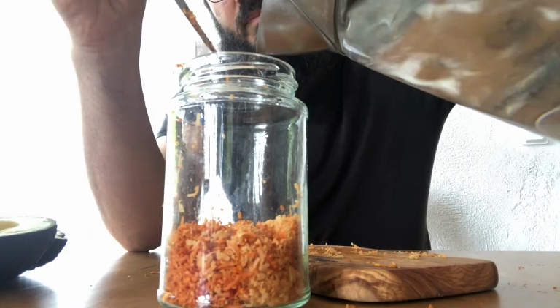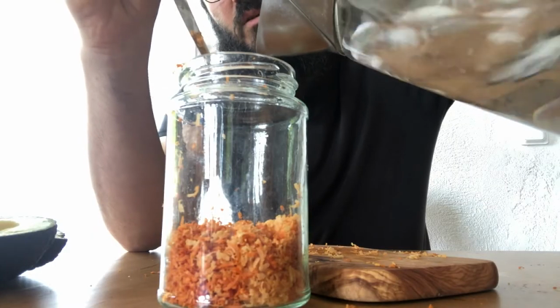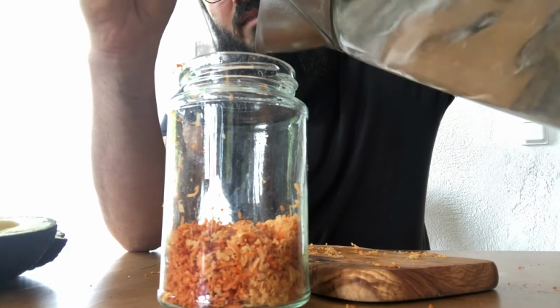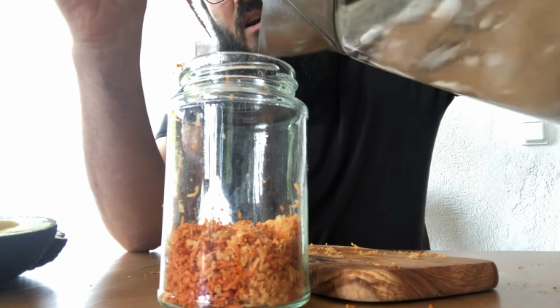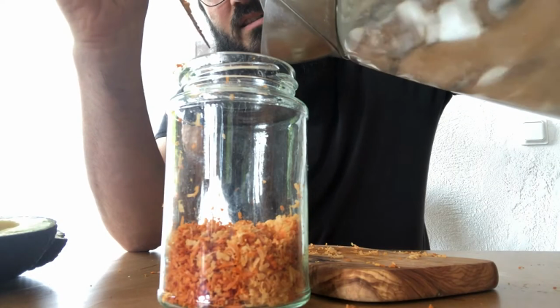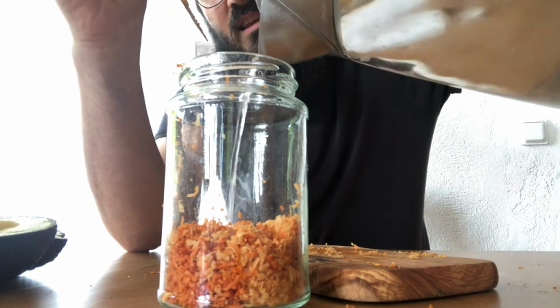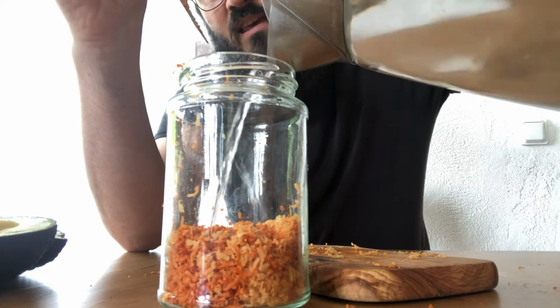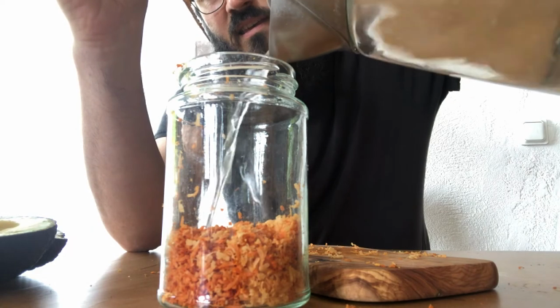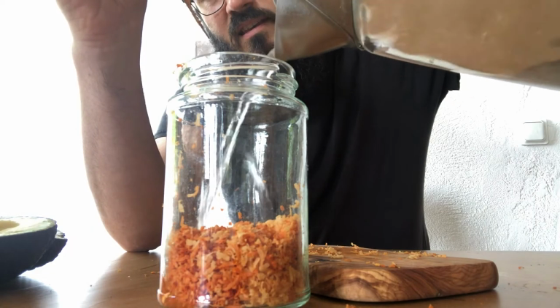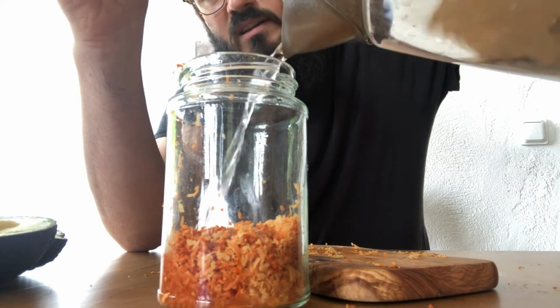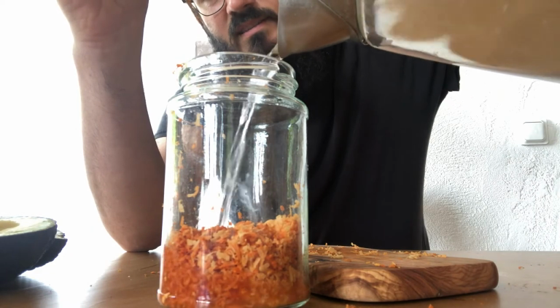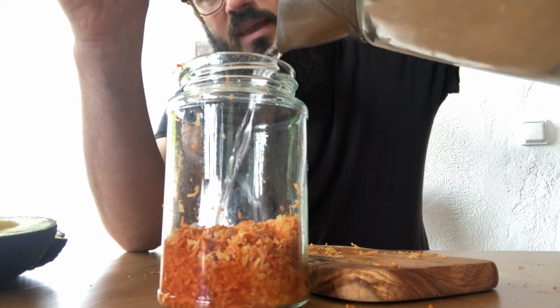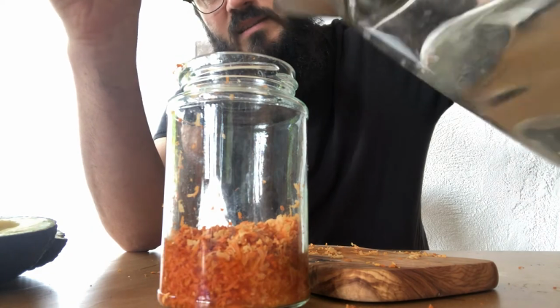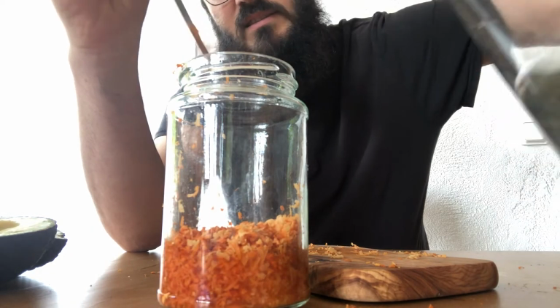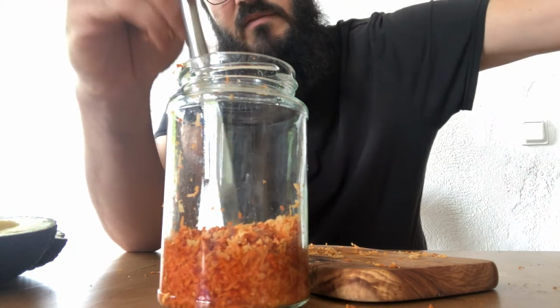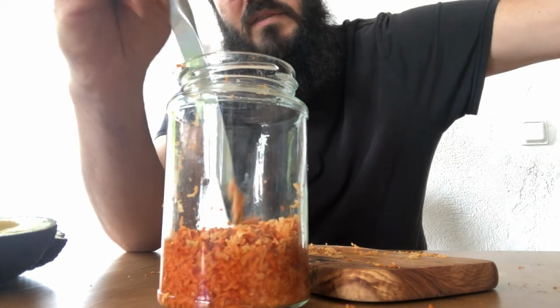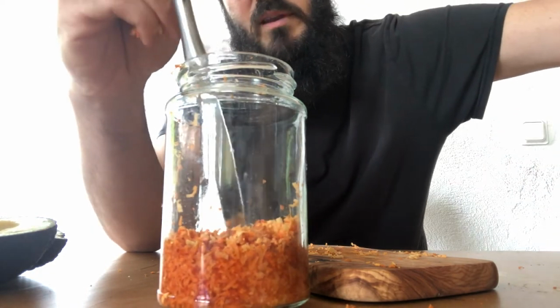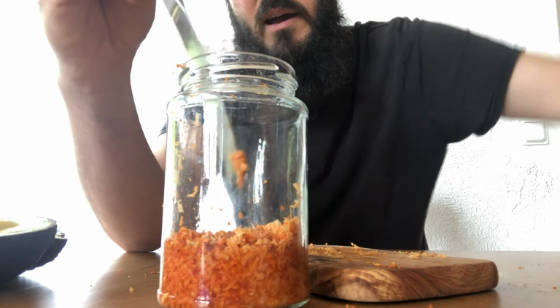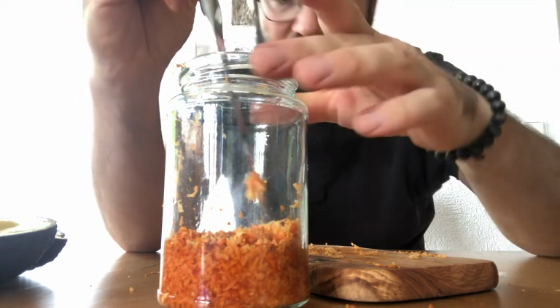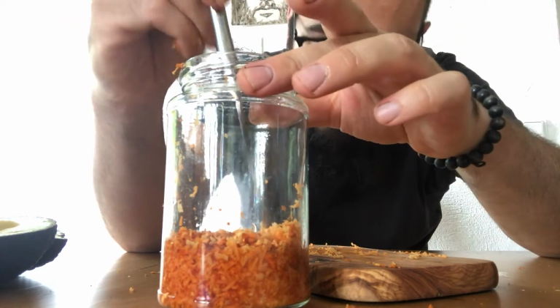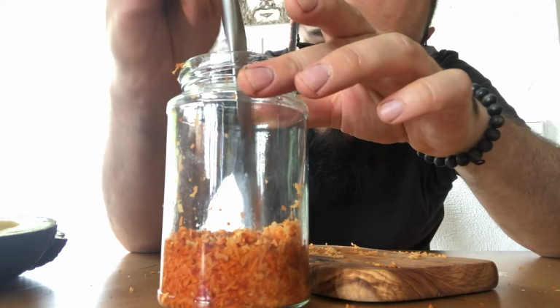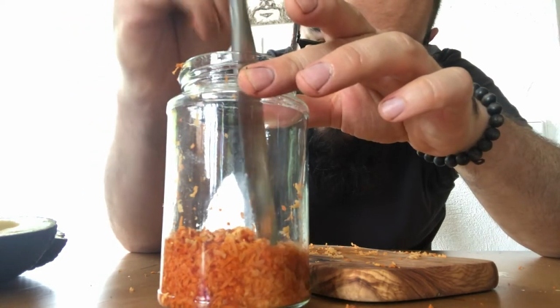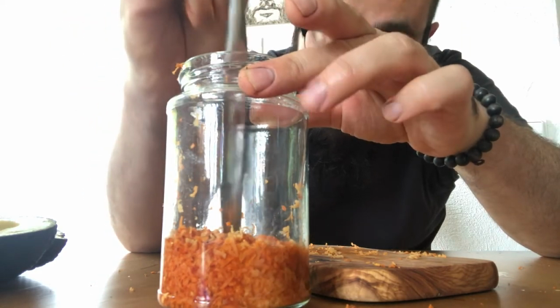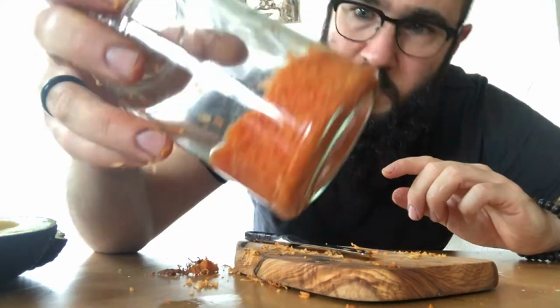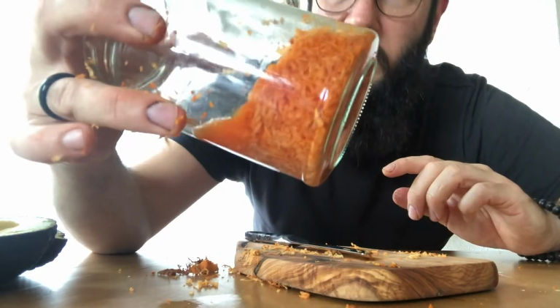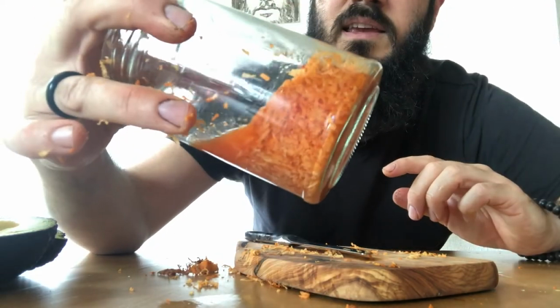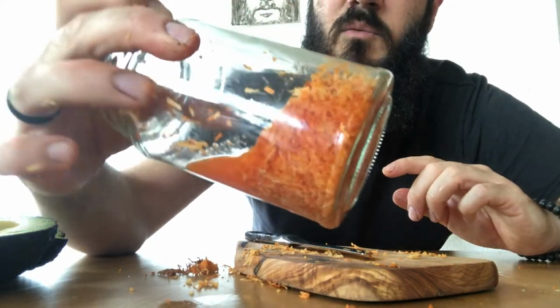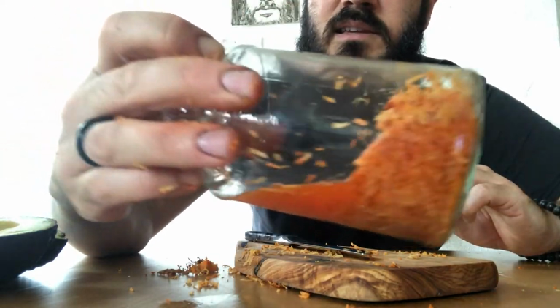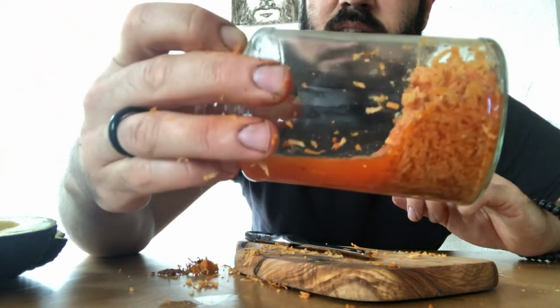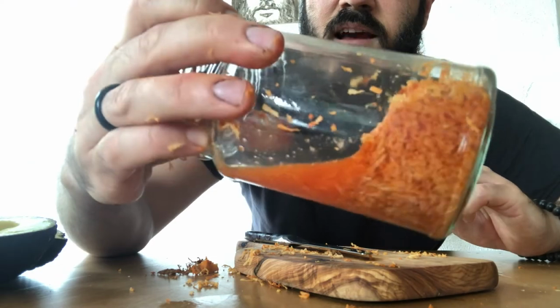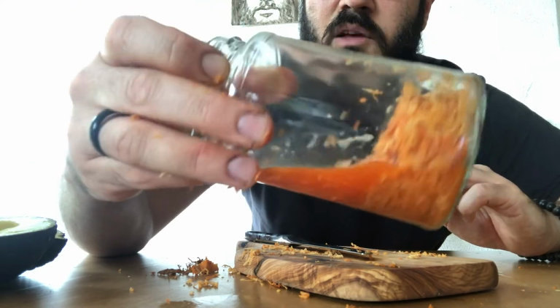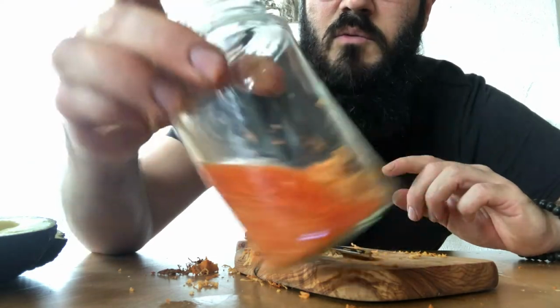All of that lovely orange oxidised pigment is just going to flow into our water here. You can already see the colours flowing into the water.